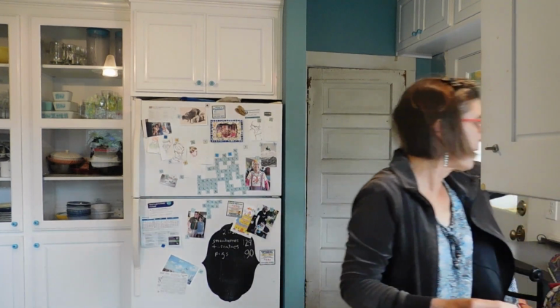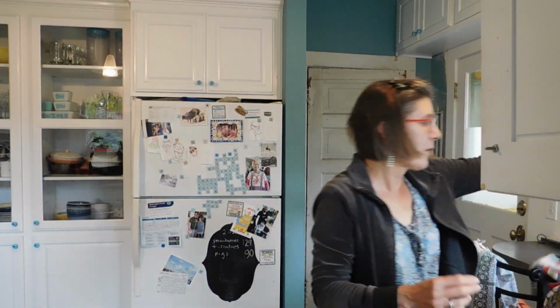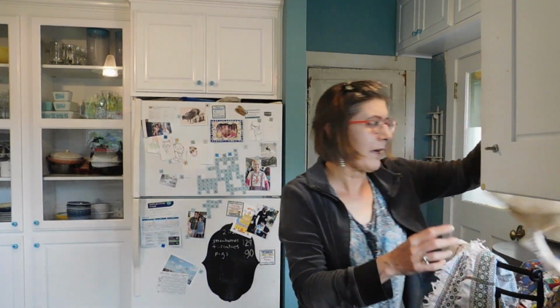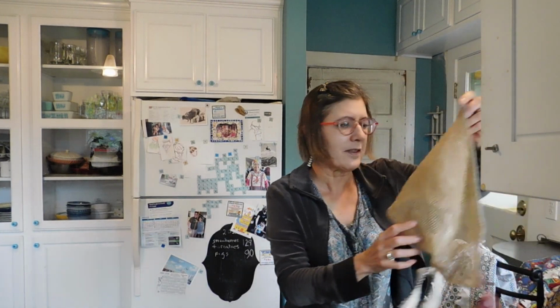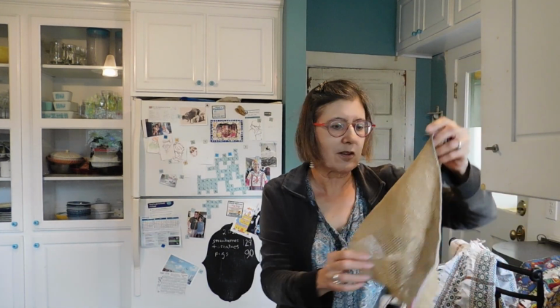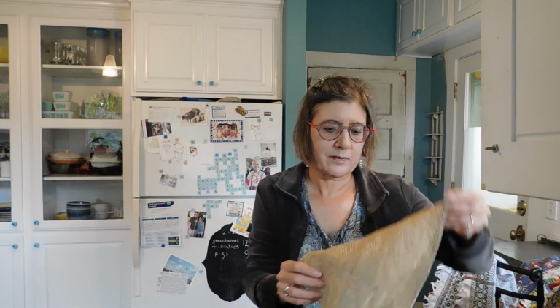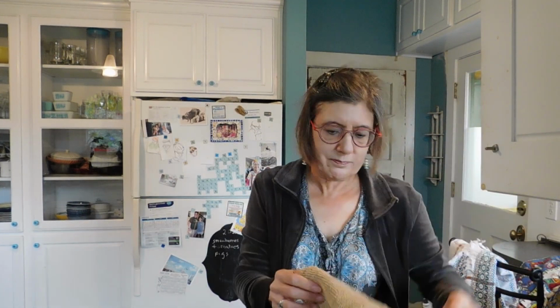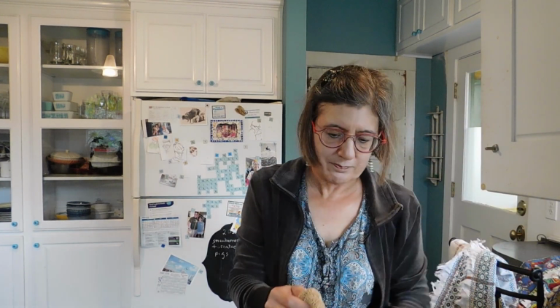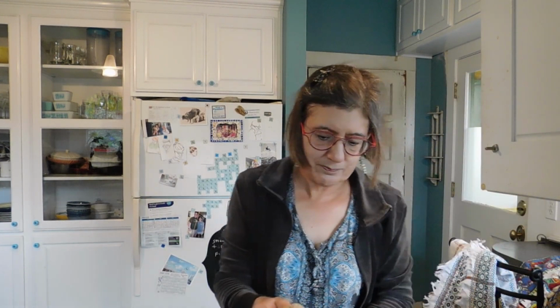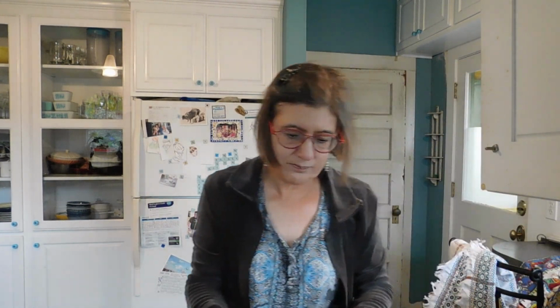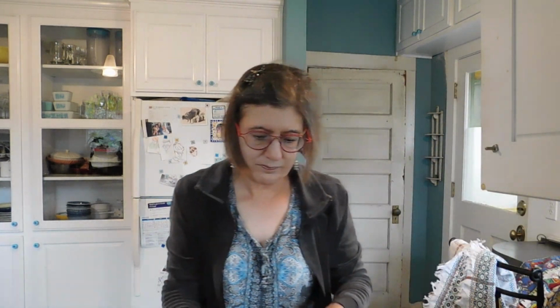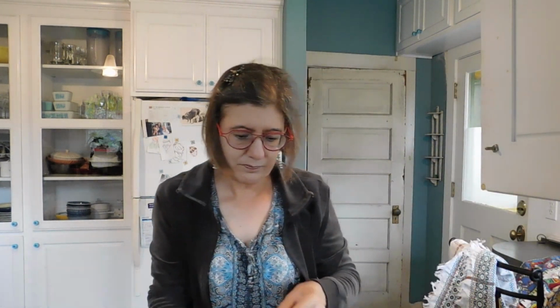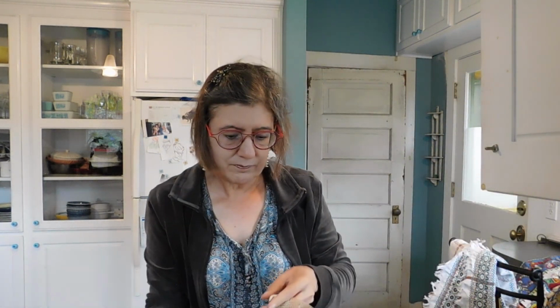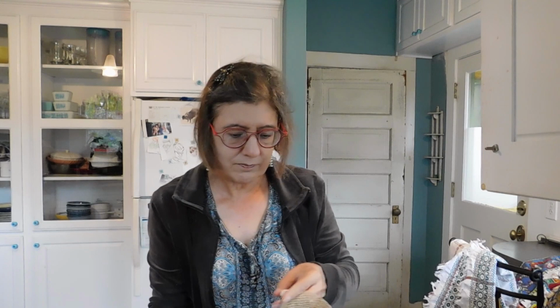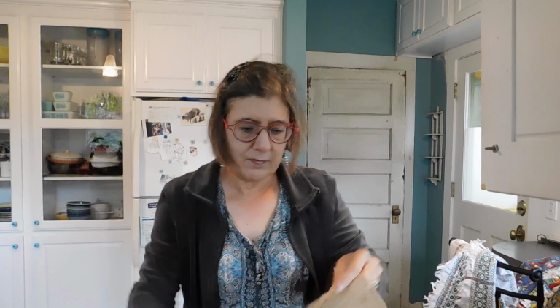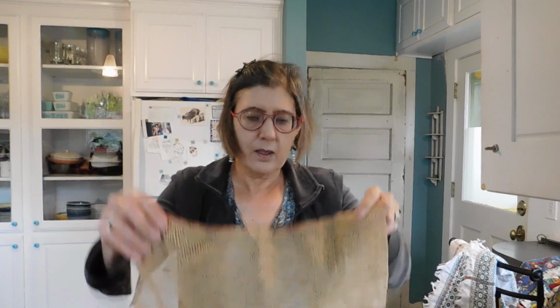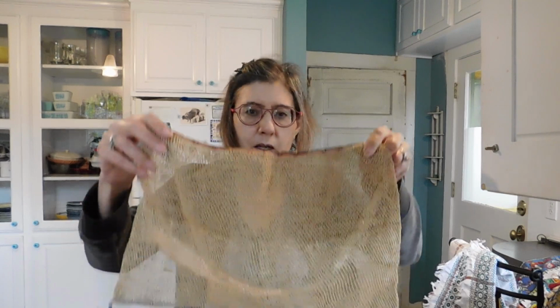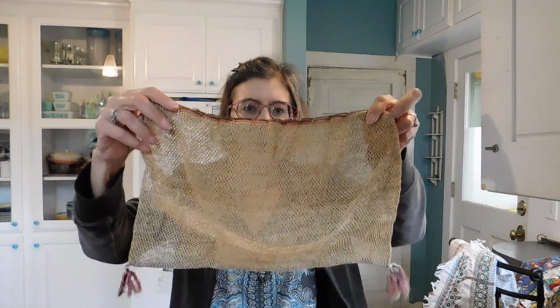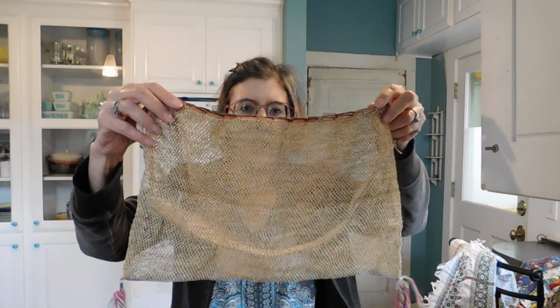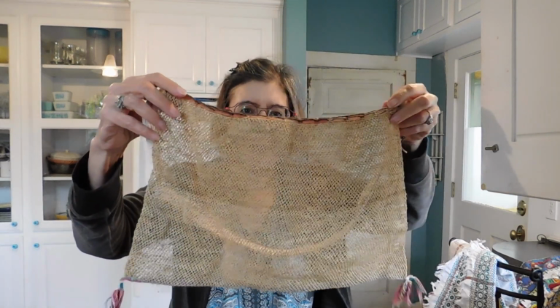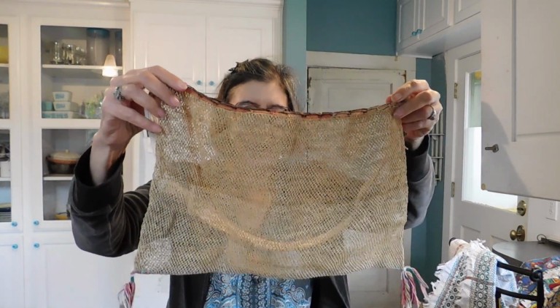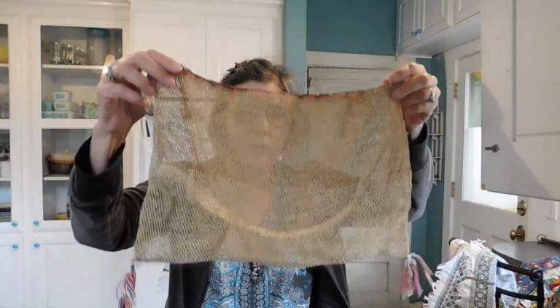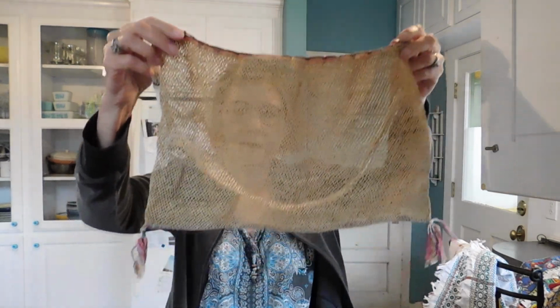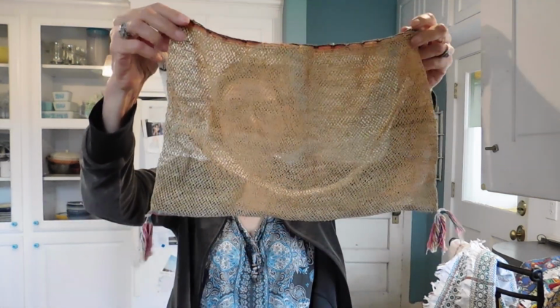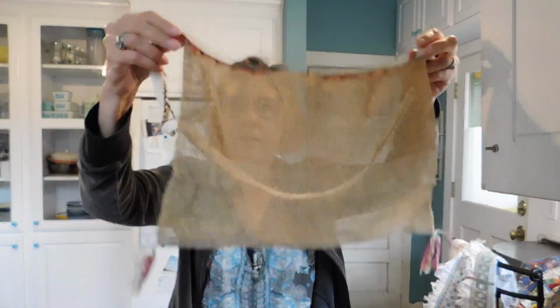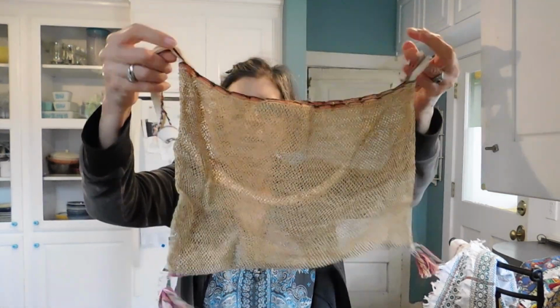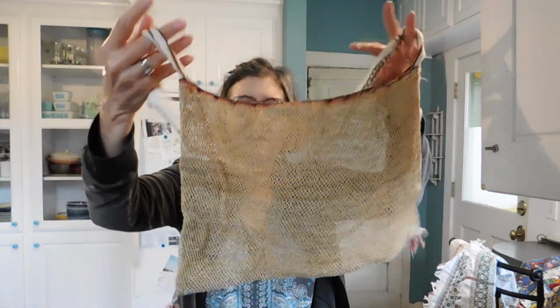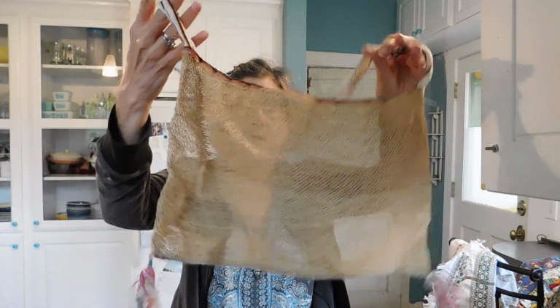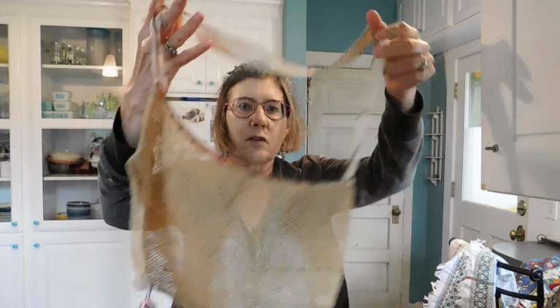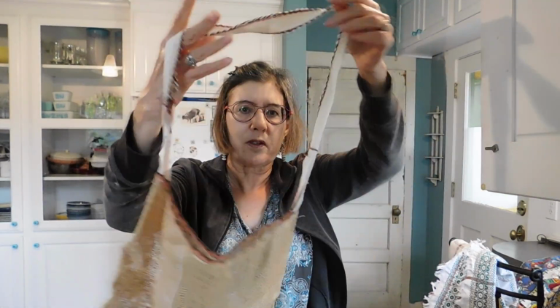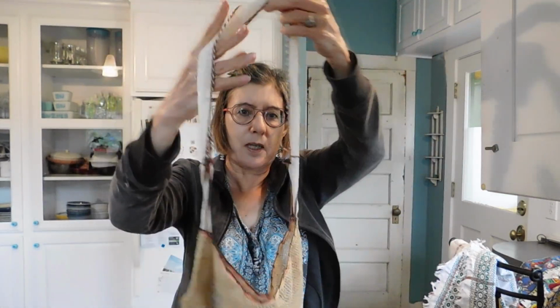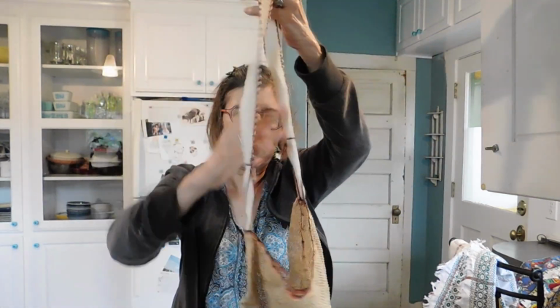We have a little mesh bag. Who knows where this came from.